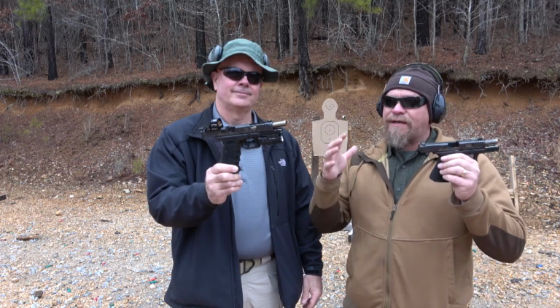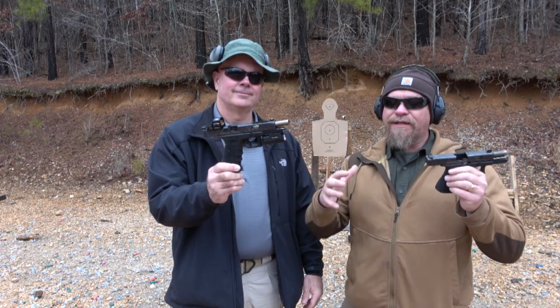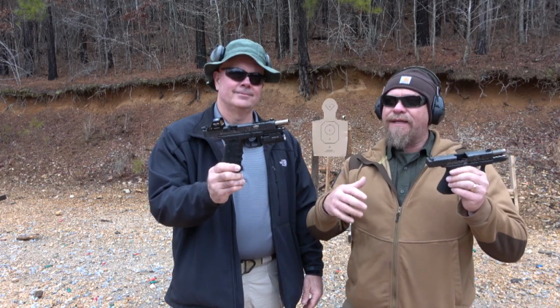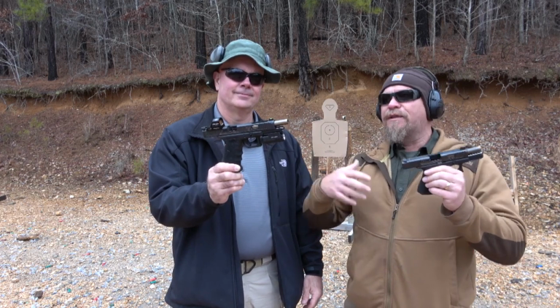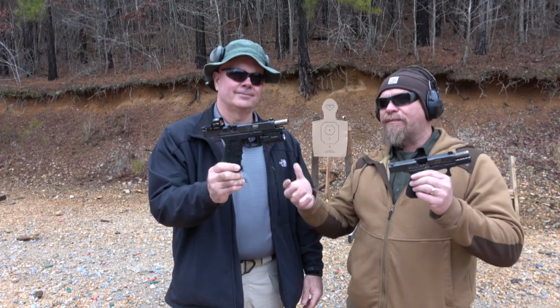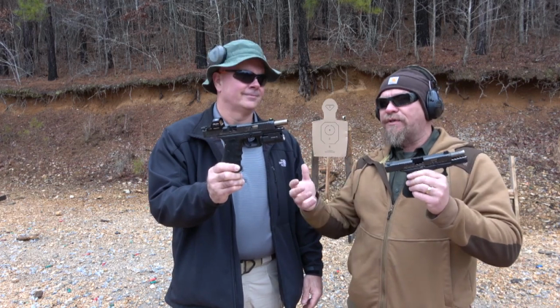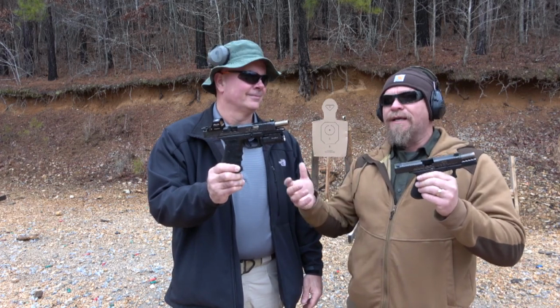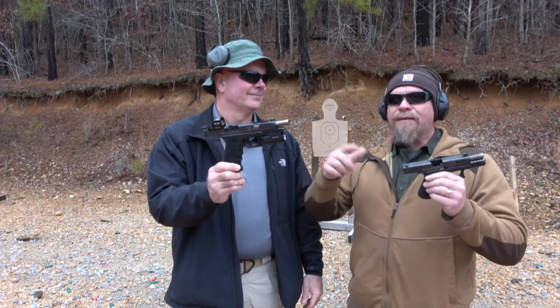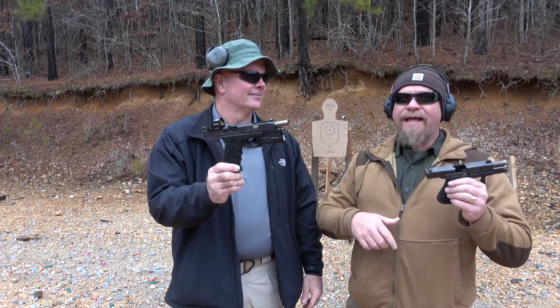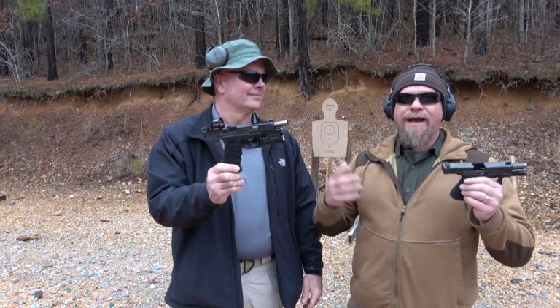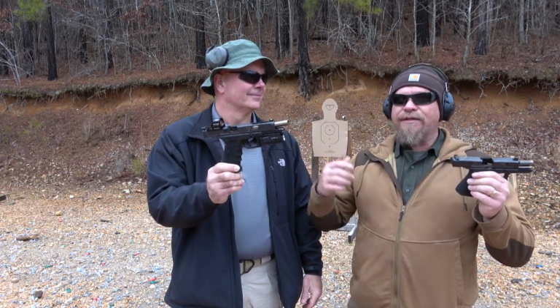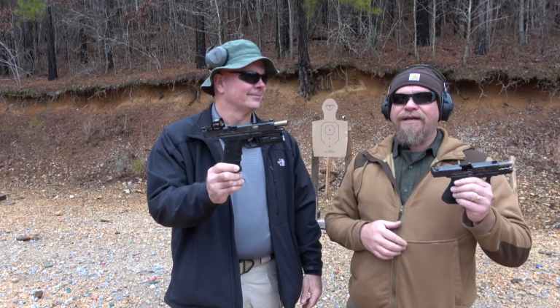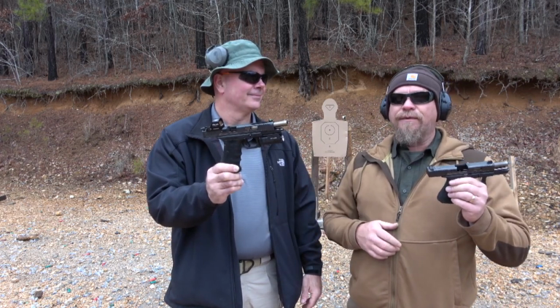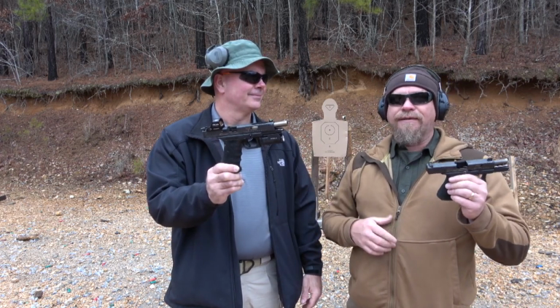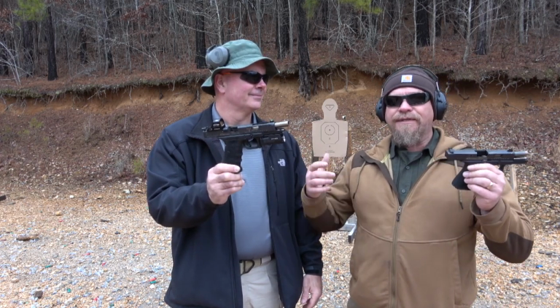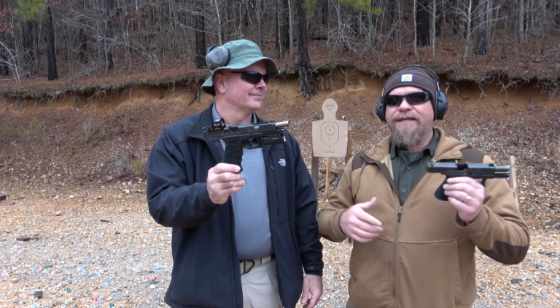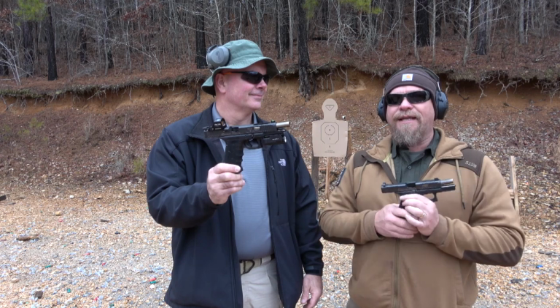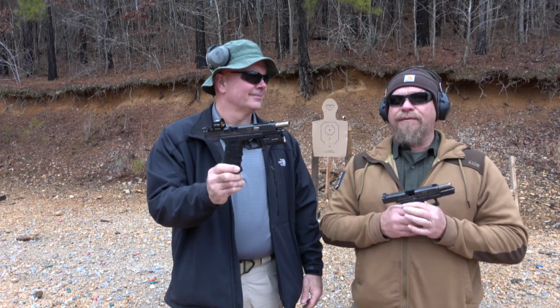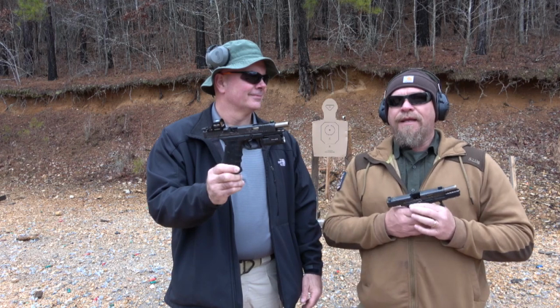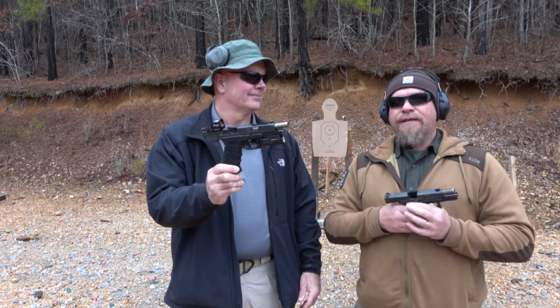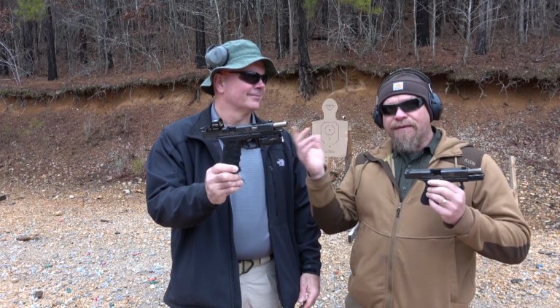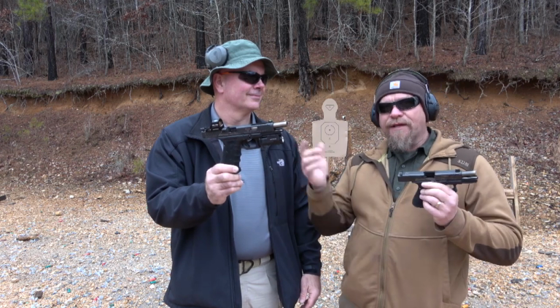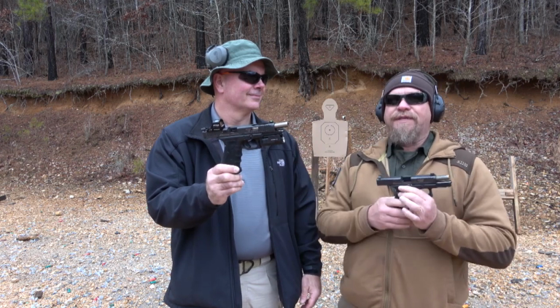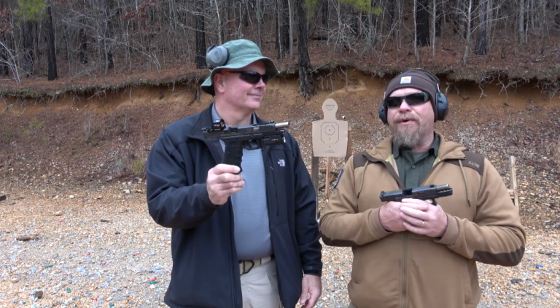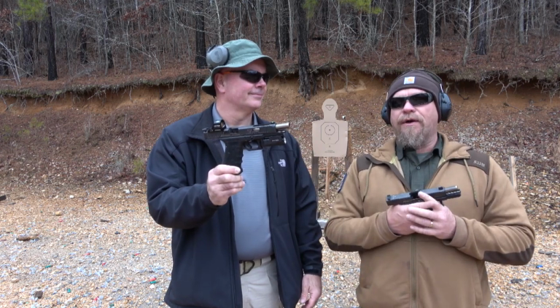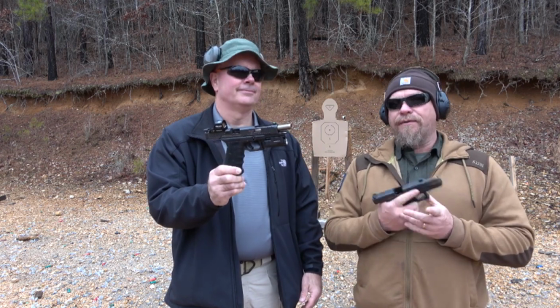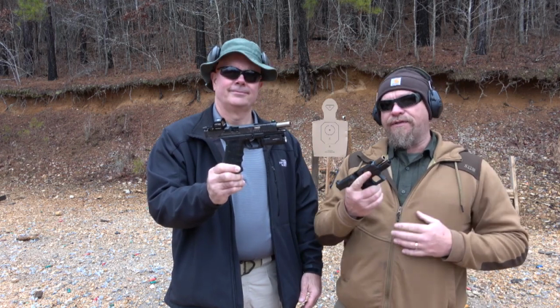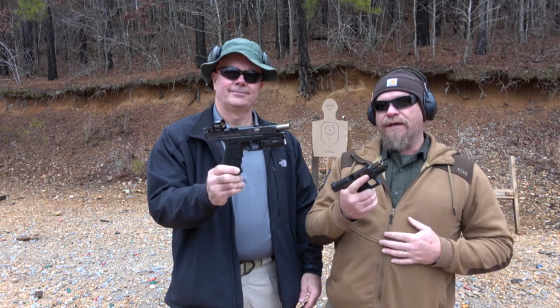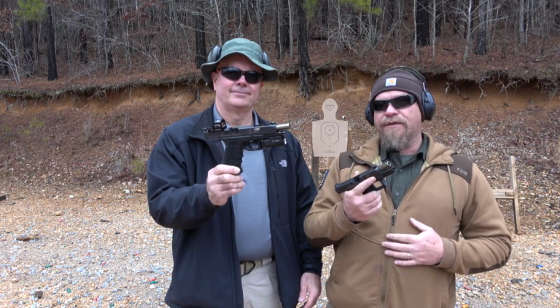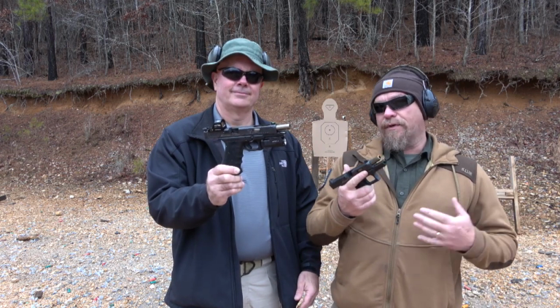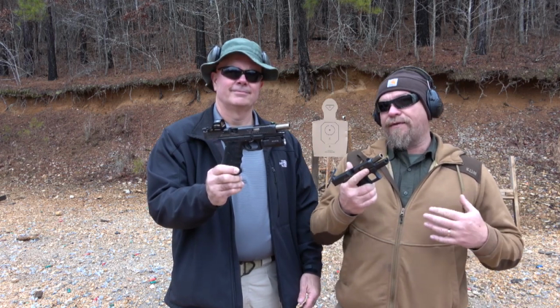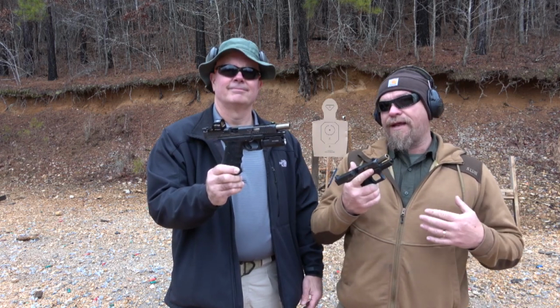I've shot them a little bit and let other people shoot them, but Clyde and I are going to shoot them and get some outside input on these two guns.